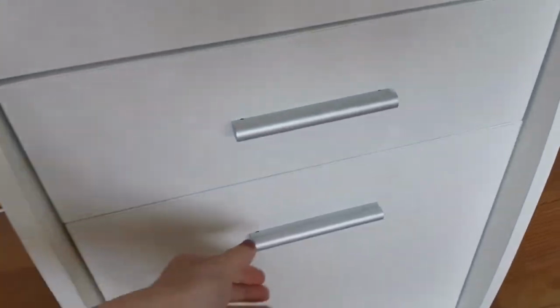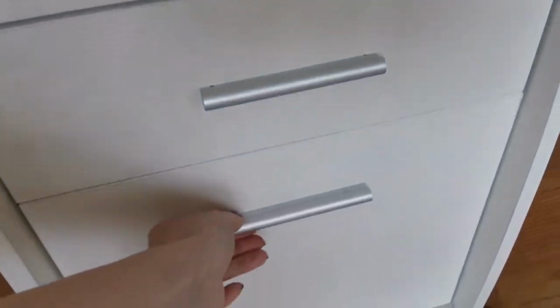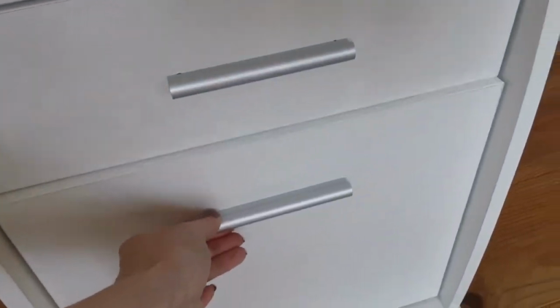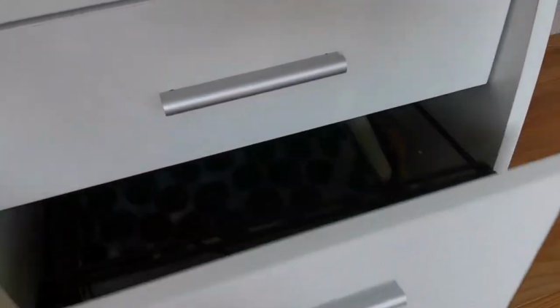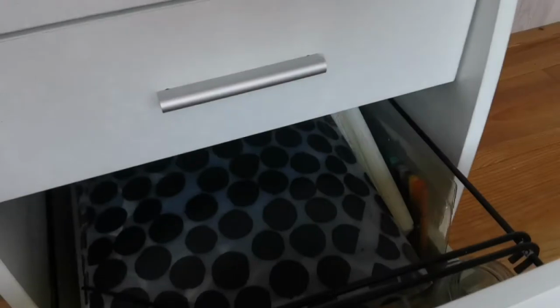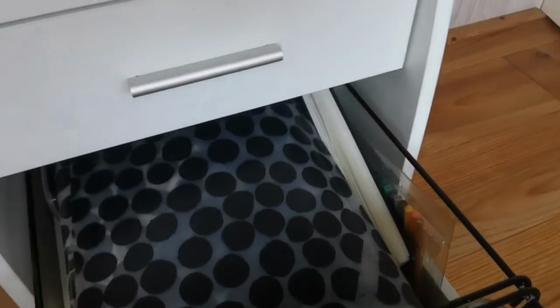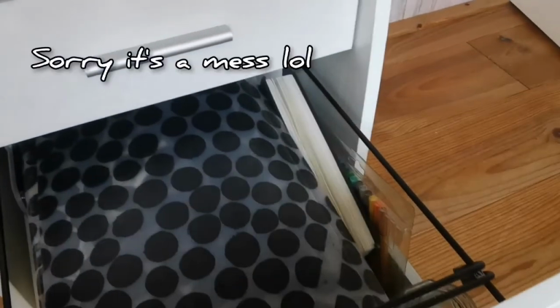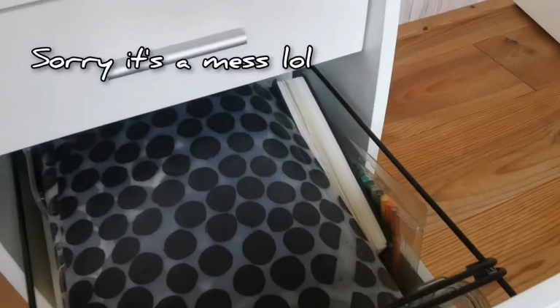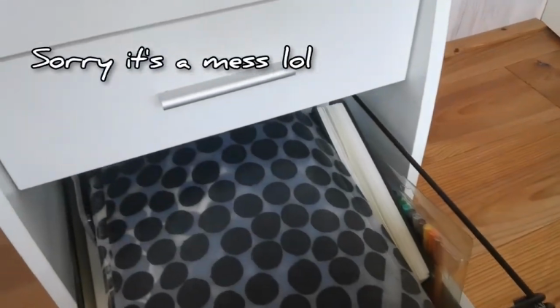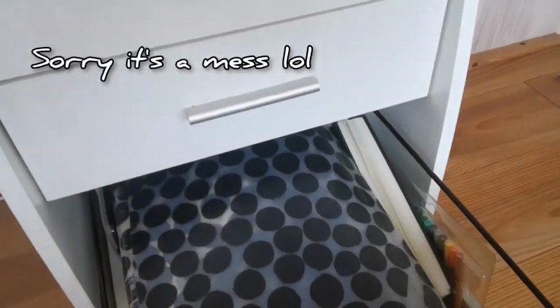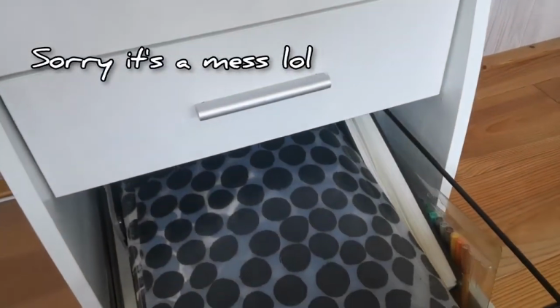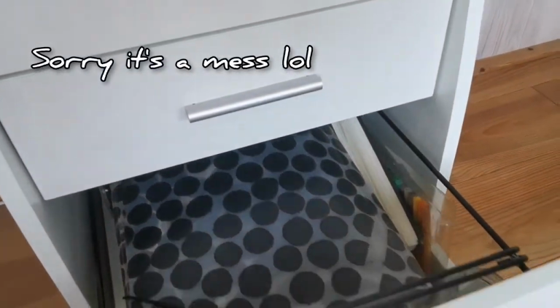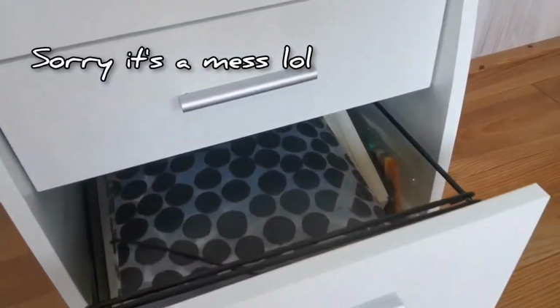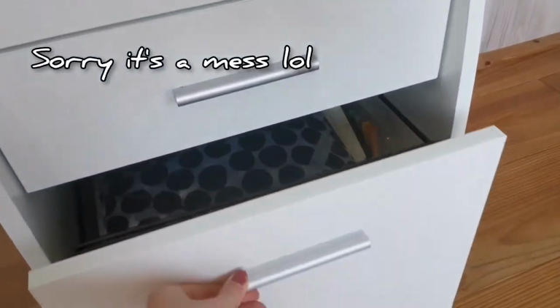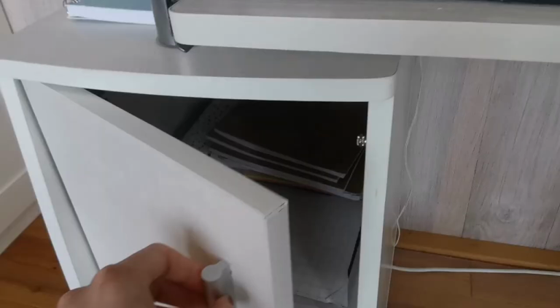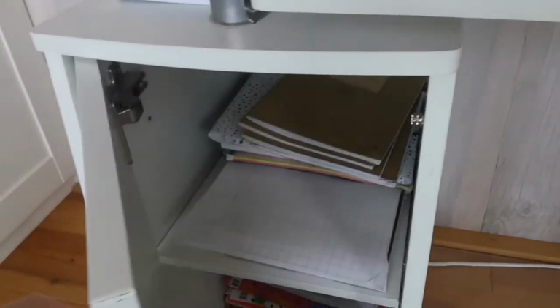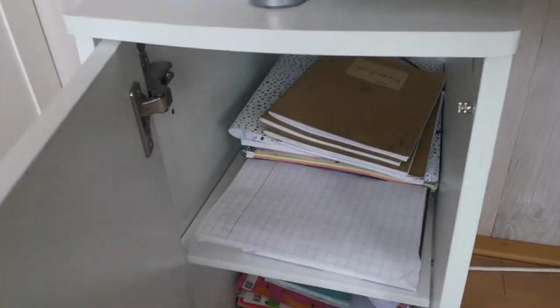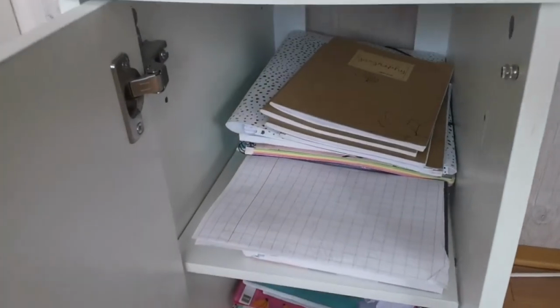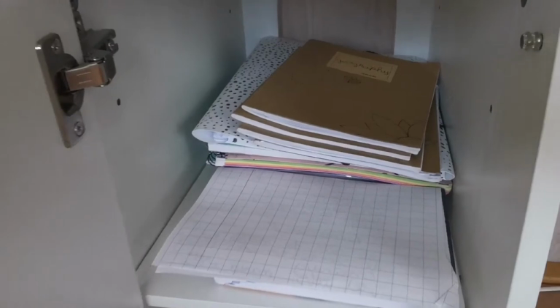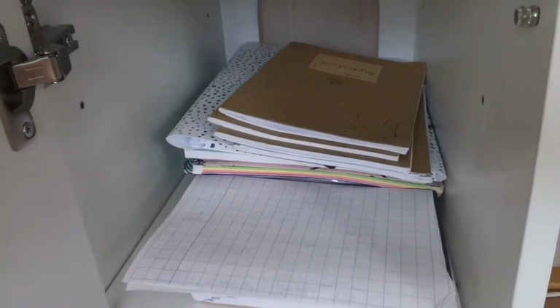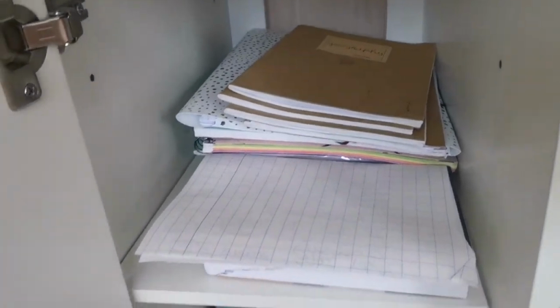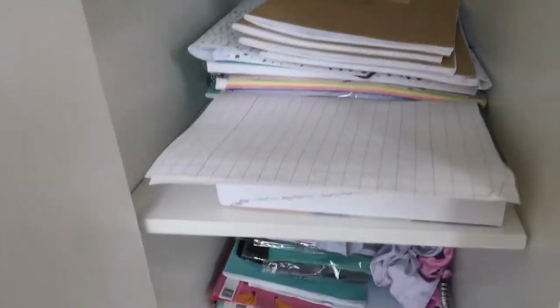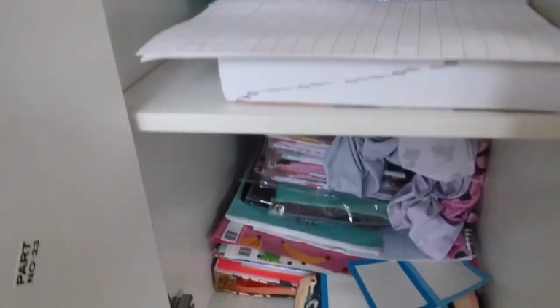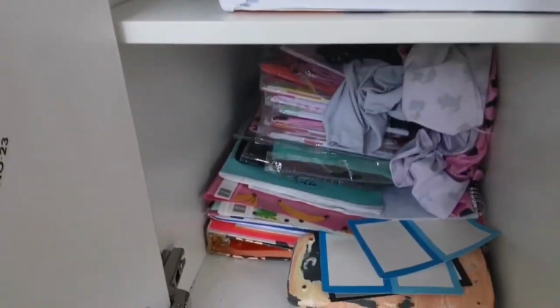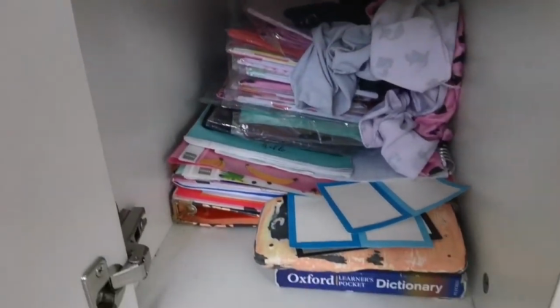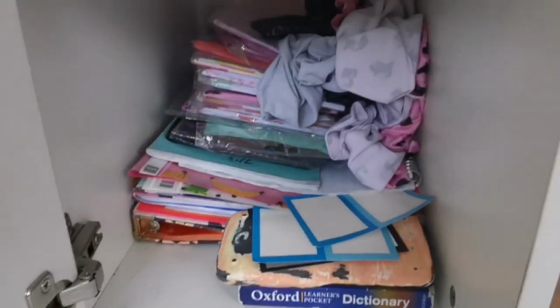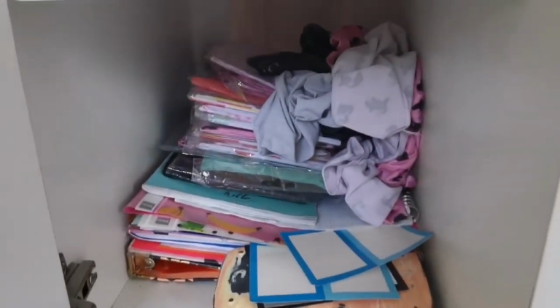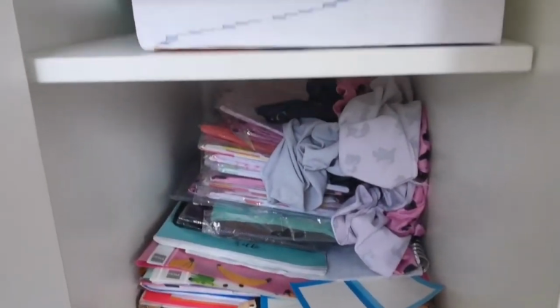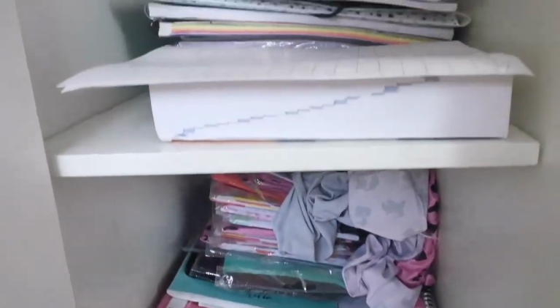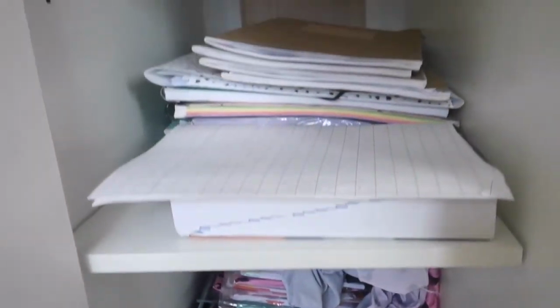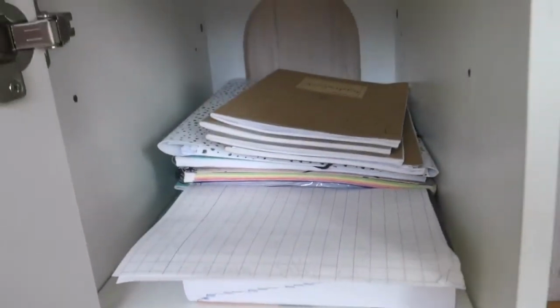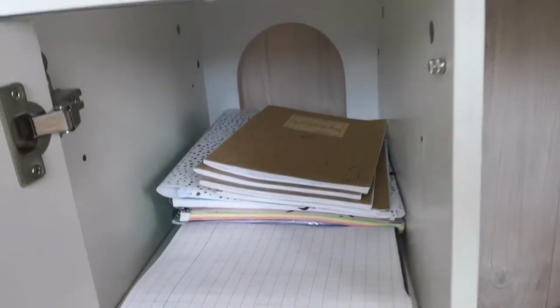The last drawer is actually a mess, but here I store my map full of papers, paintbrushes, and some Flow magazines. I also have this closet where I keep my school notebooks and some other school-related things.